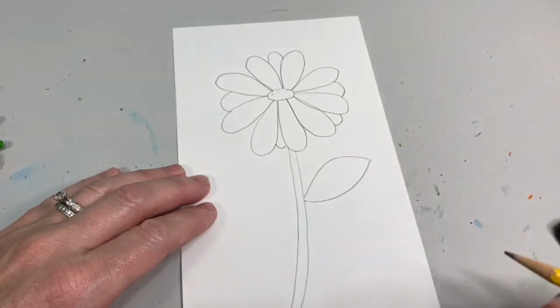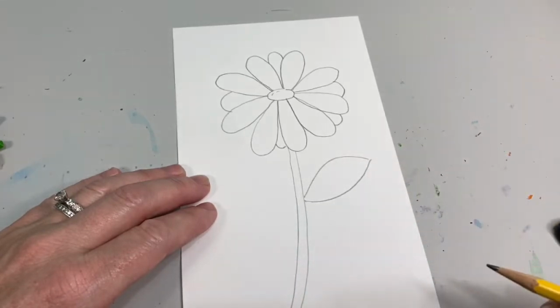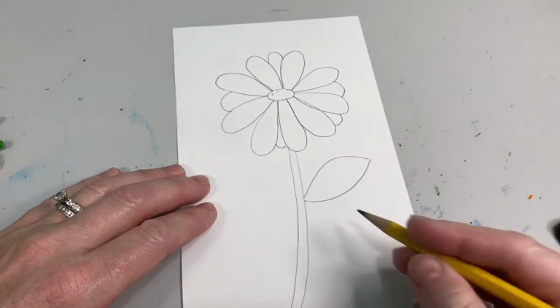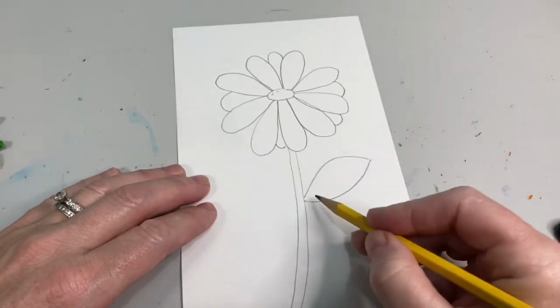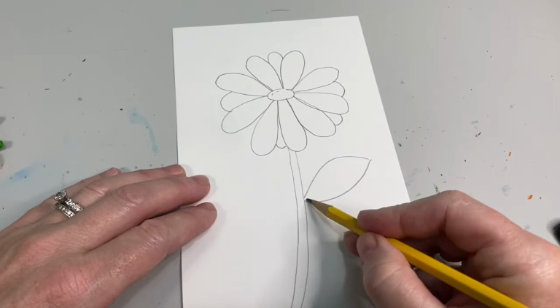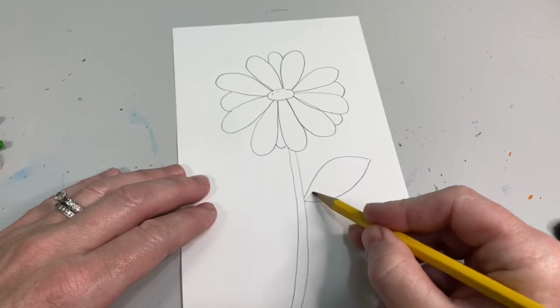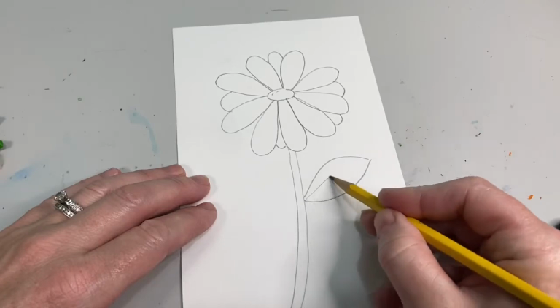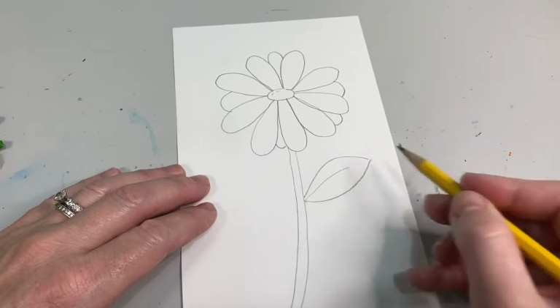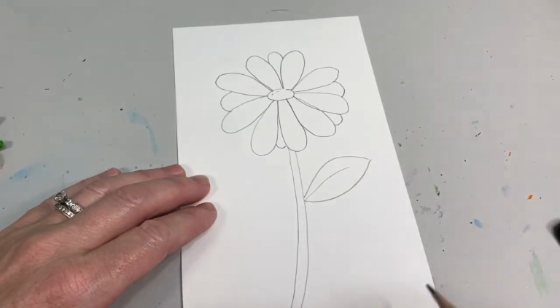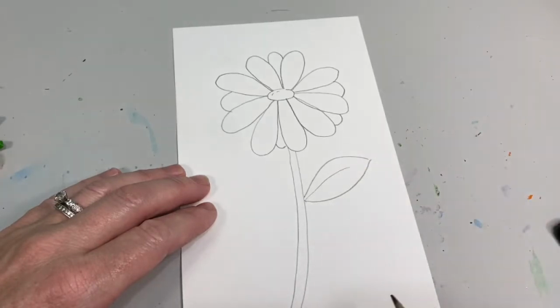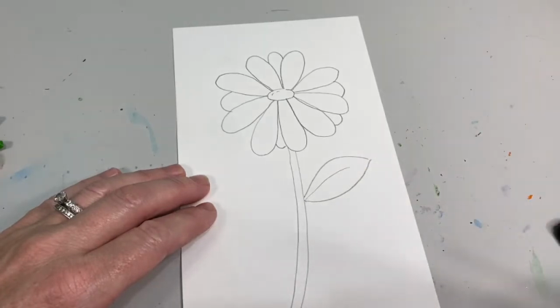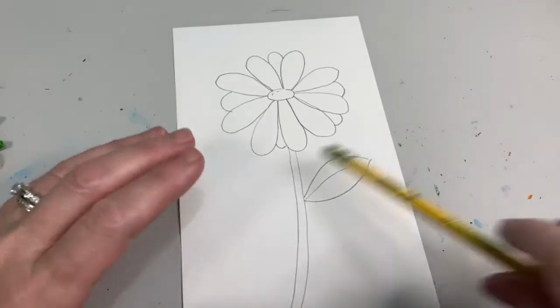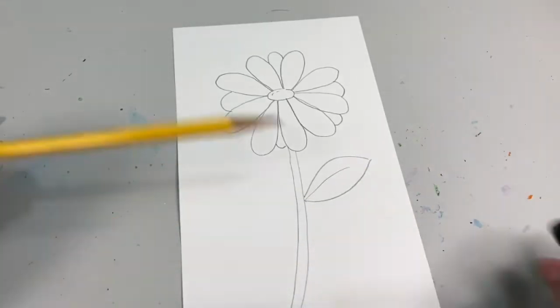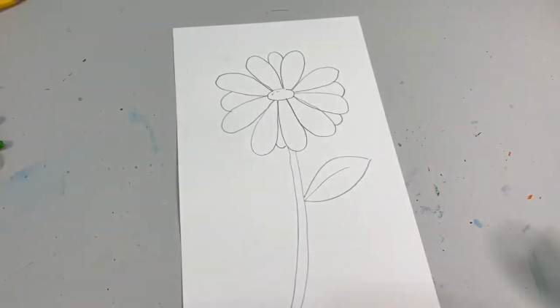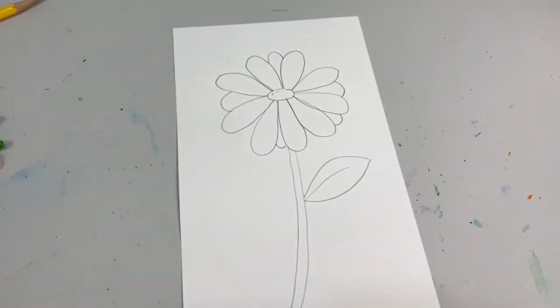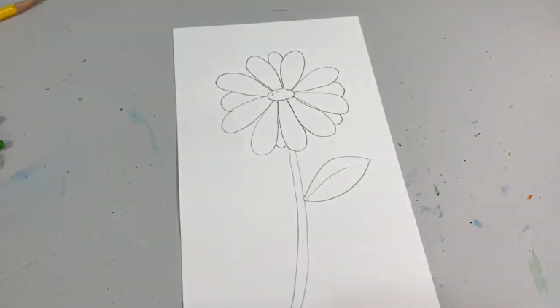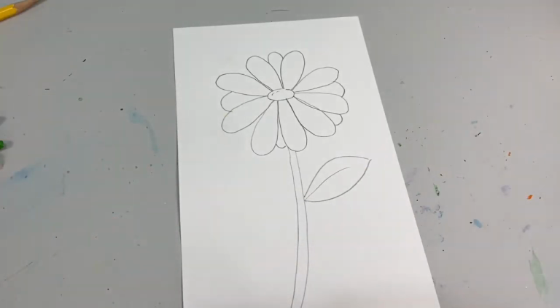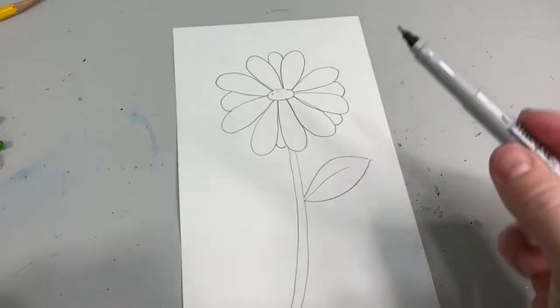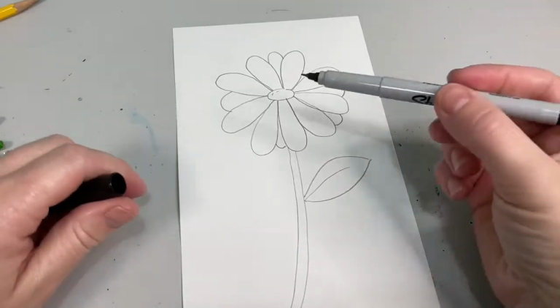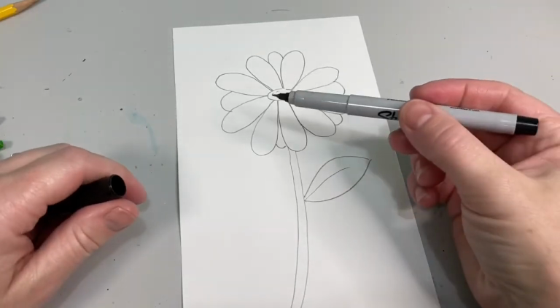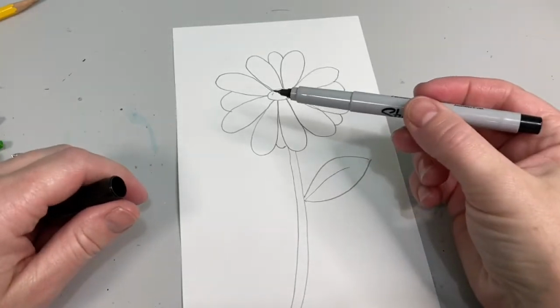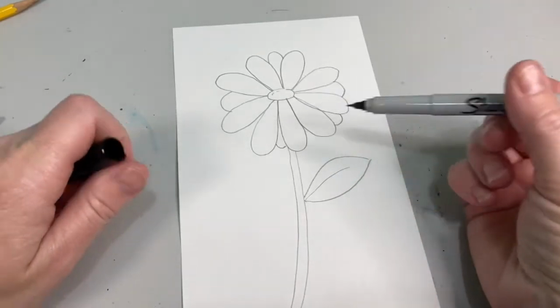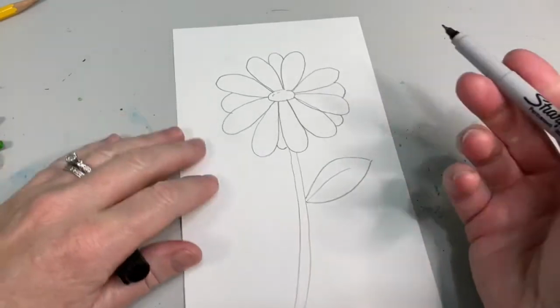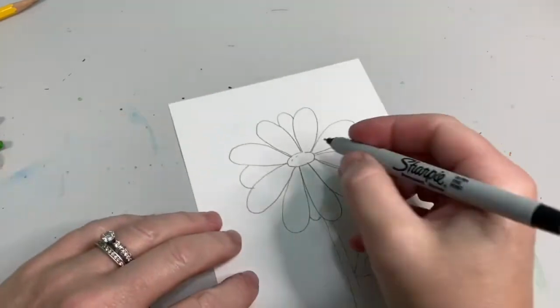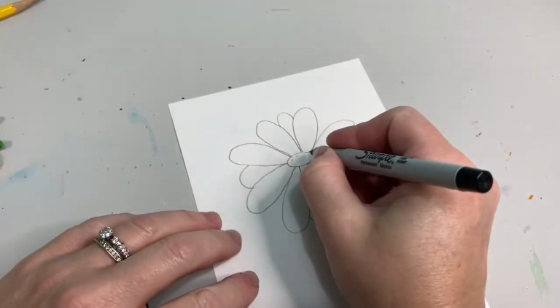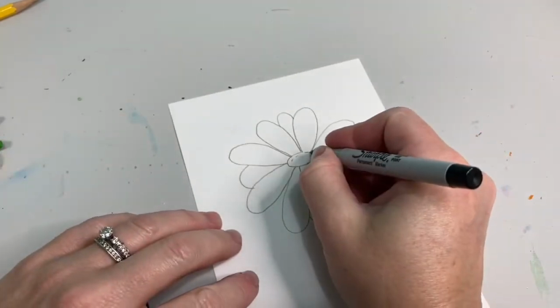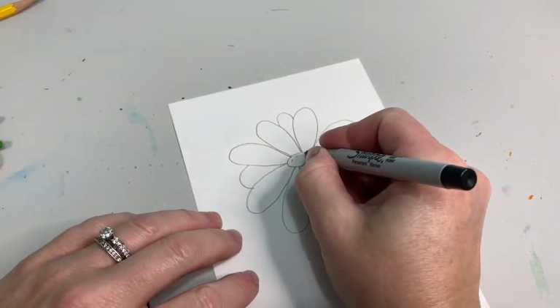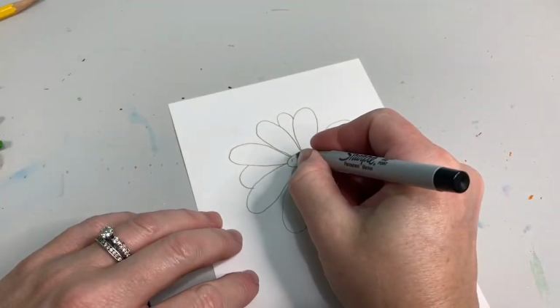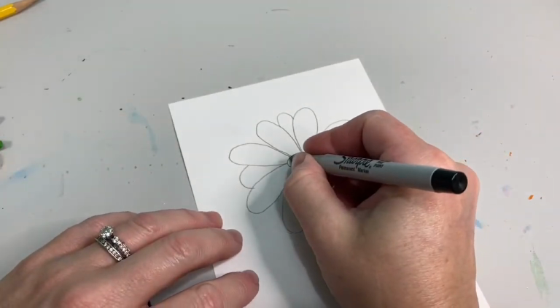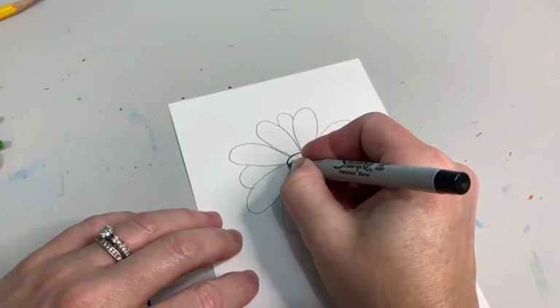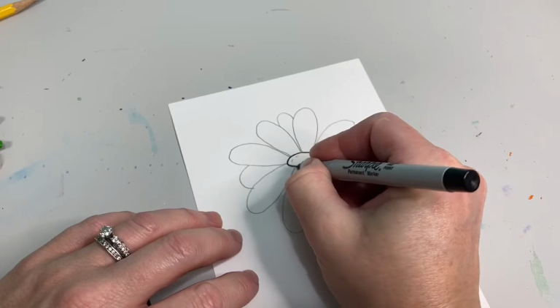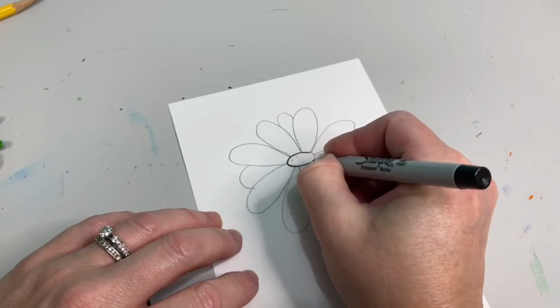Don't forget to put a little vein in the middle. My vein likes to be a rainbow shape, but it can also be a frowny face or a smiley face. Next, you're going to sharpie all of your lines.